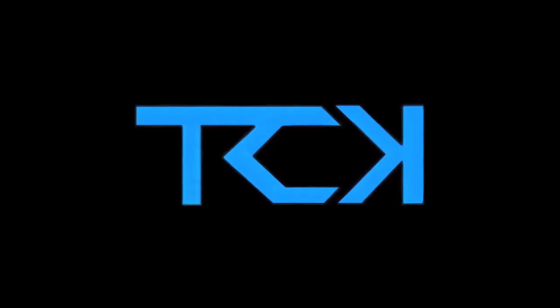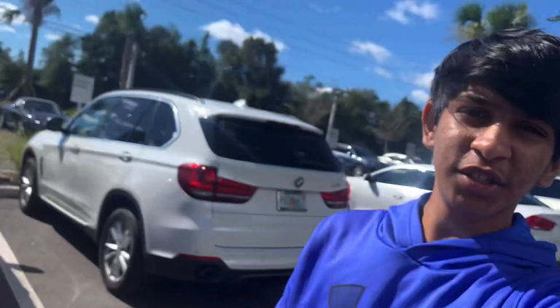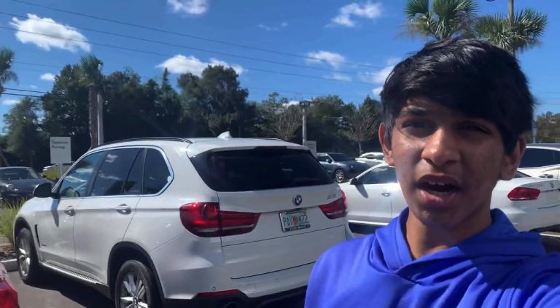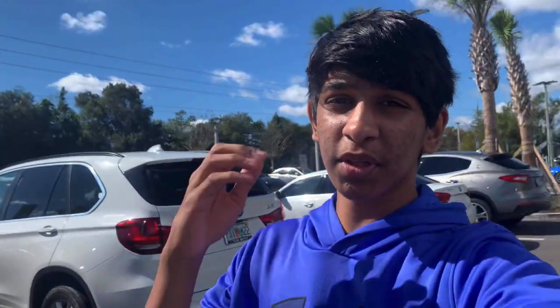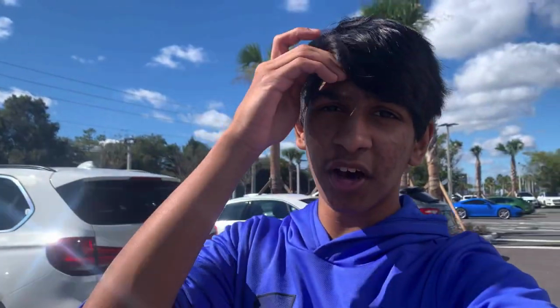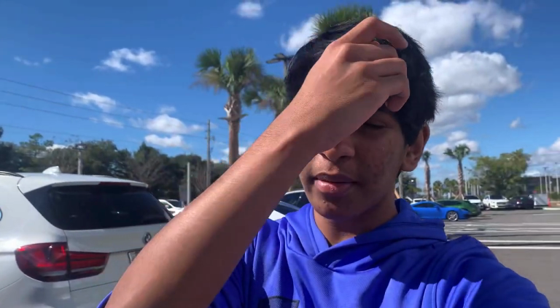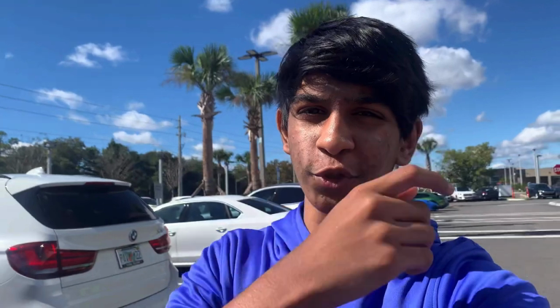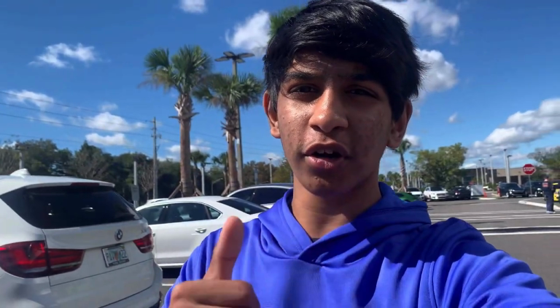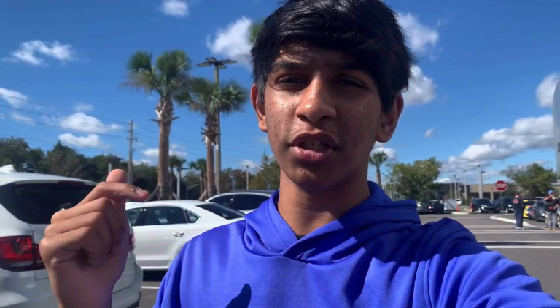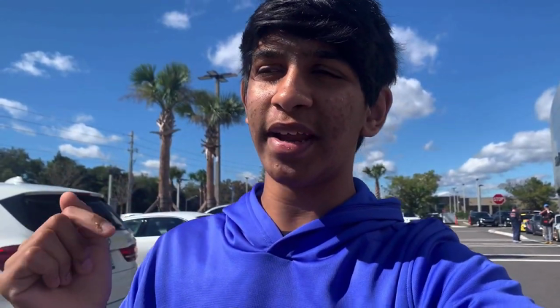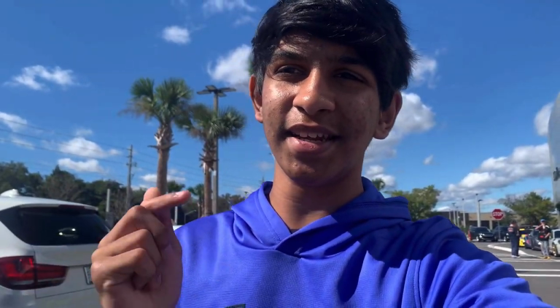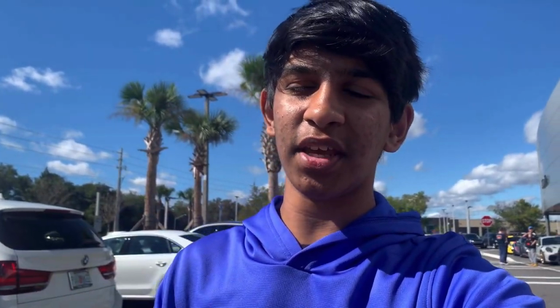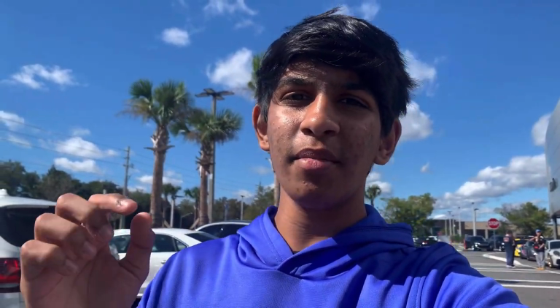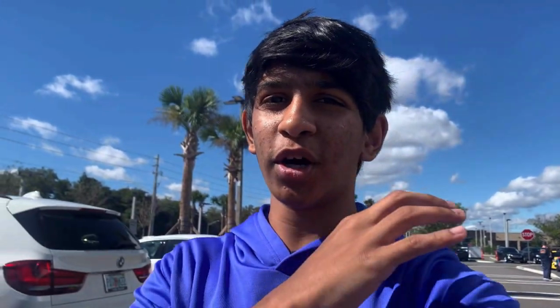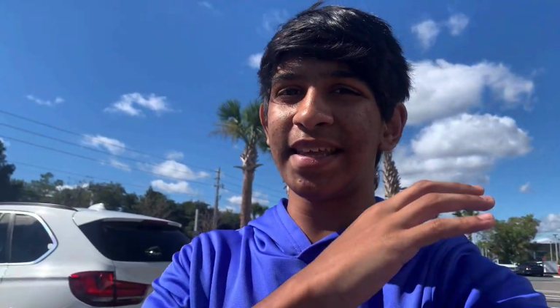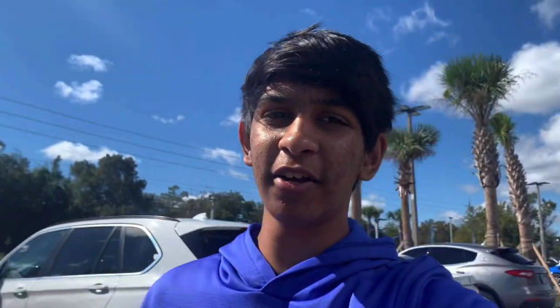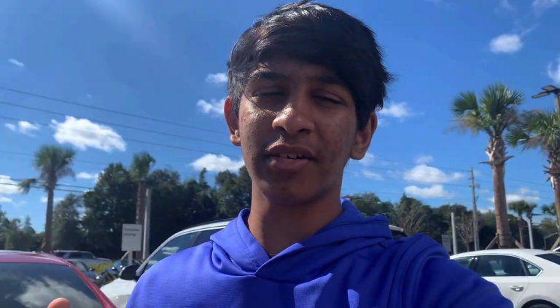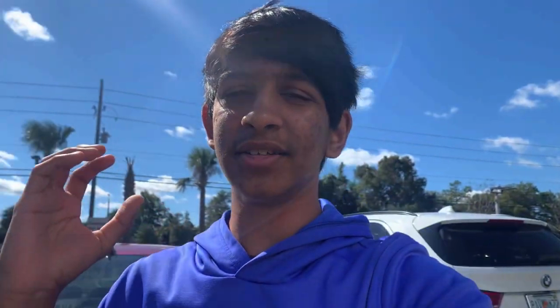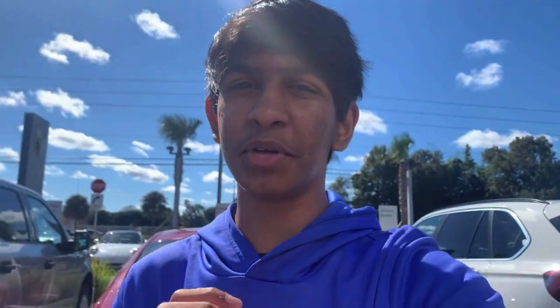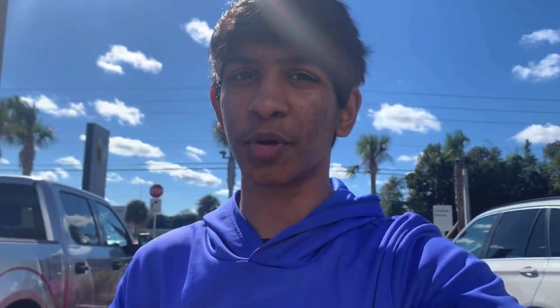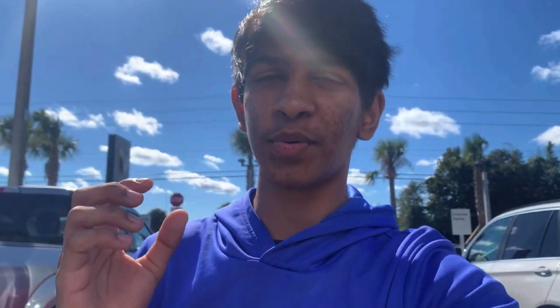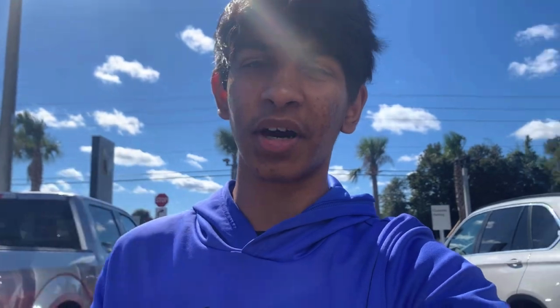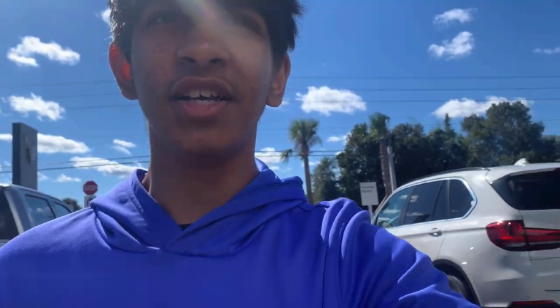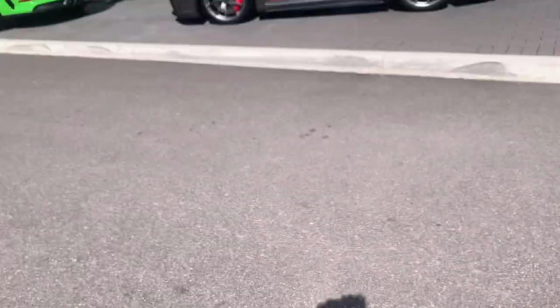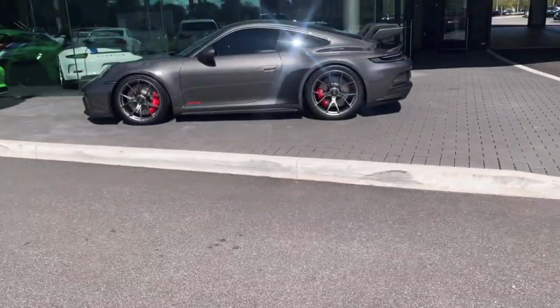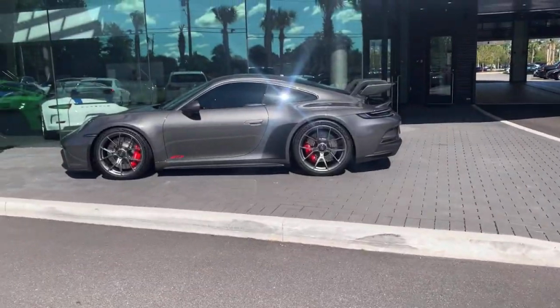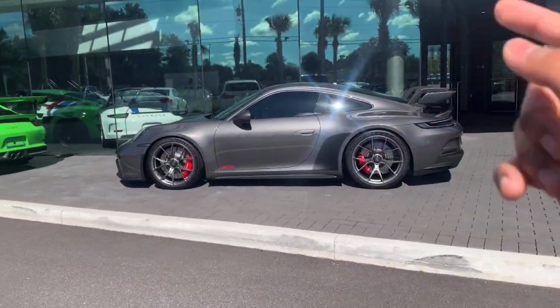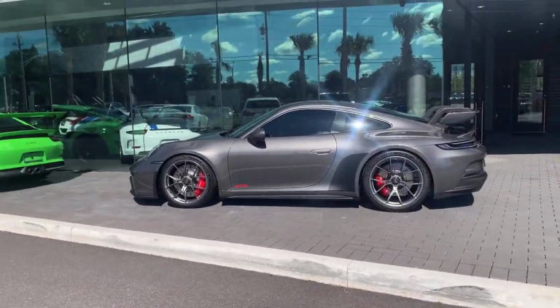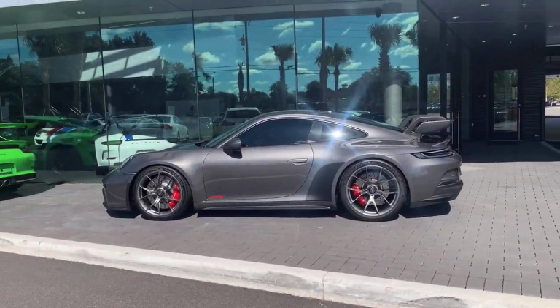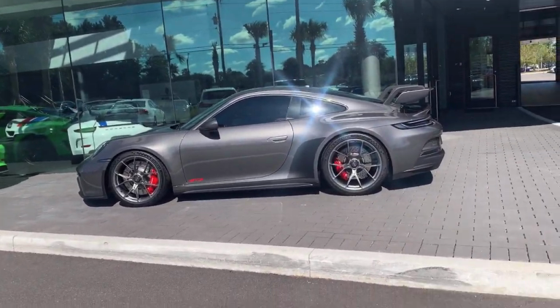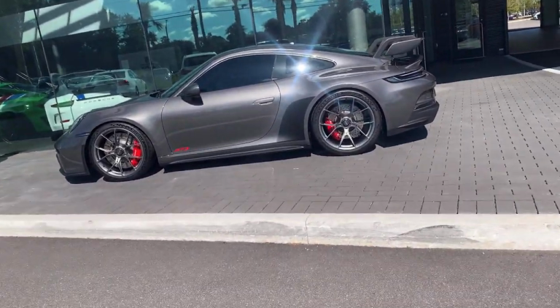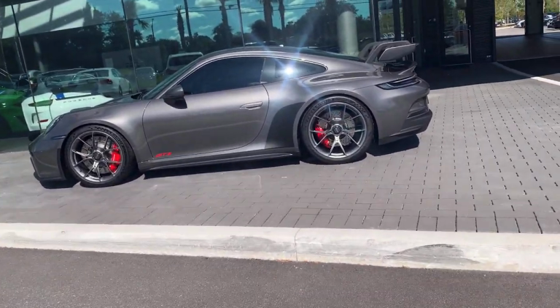In the comments below, tell me how many supercars you can spot in today's video by watching the entire video and counting how many supercars we have spotted. So first off, we have the new Porsche 992 GT3.